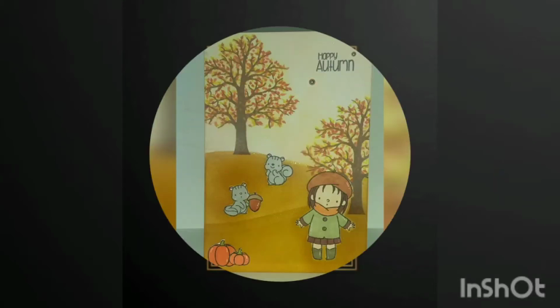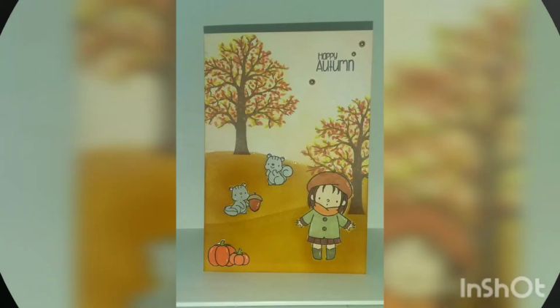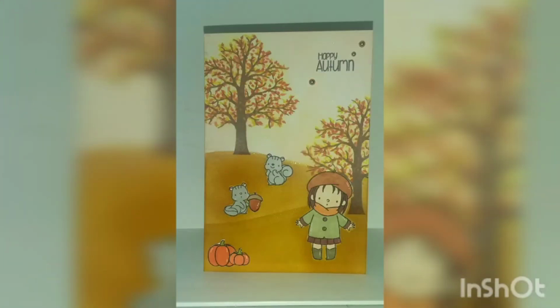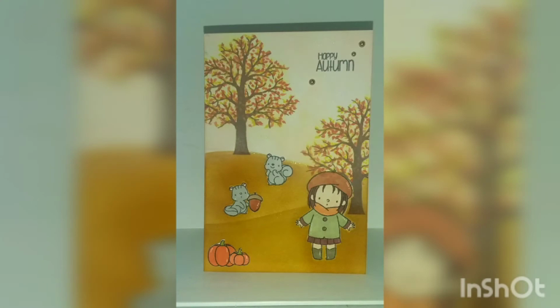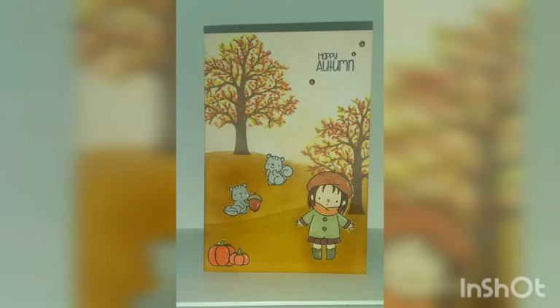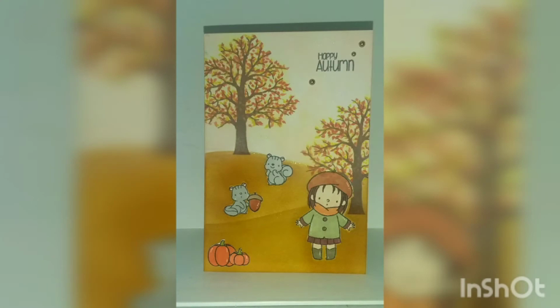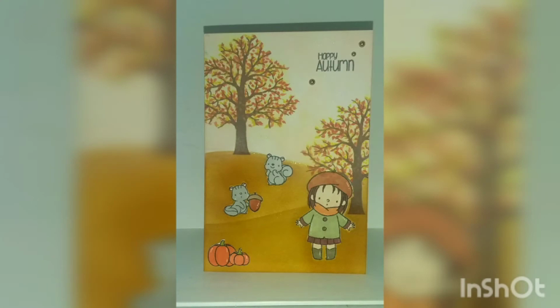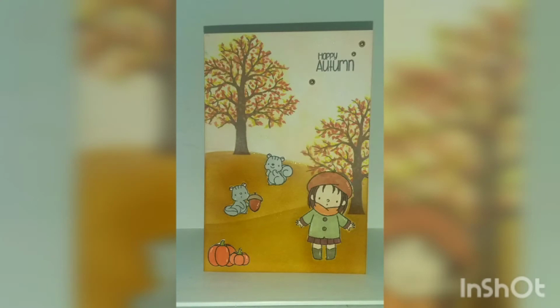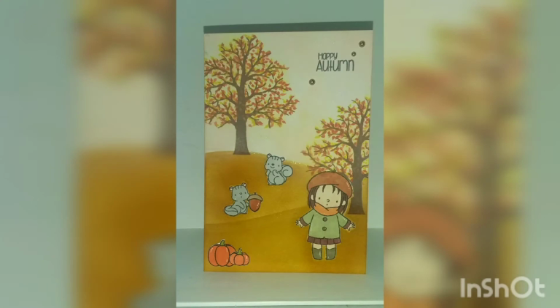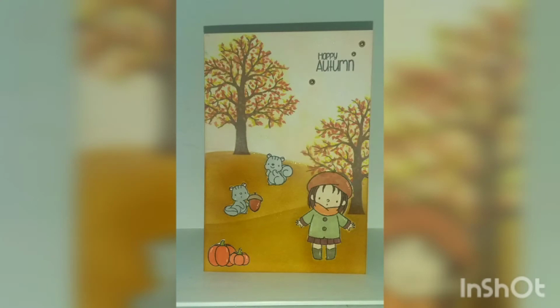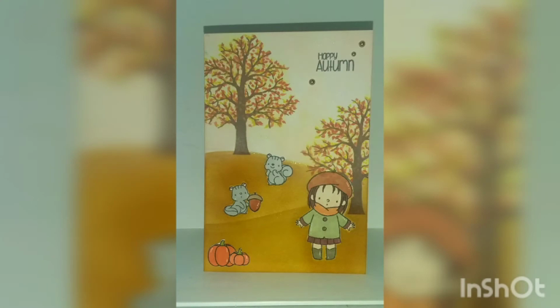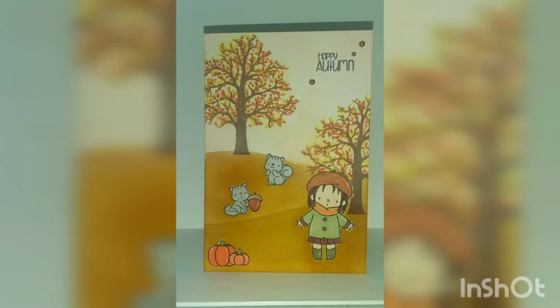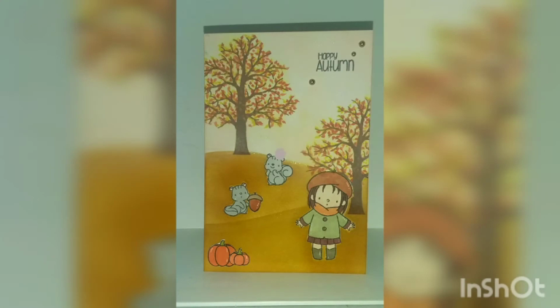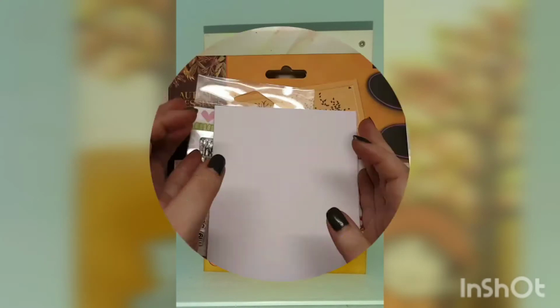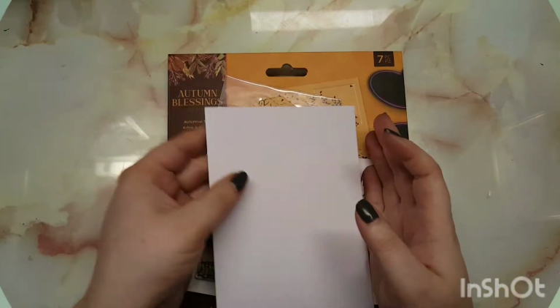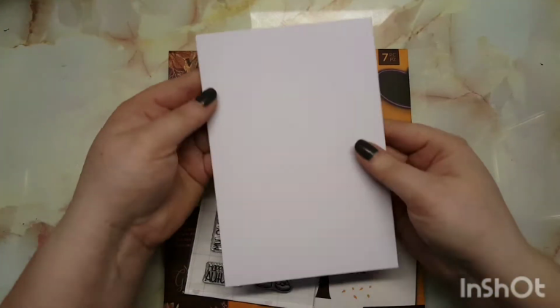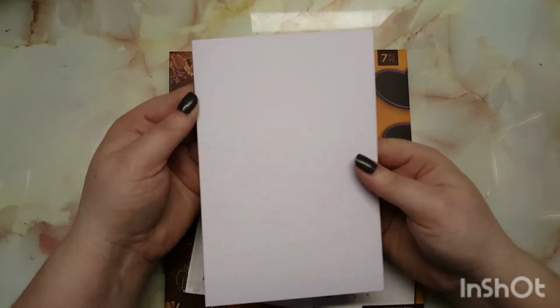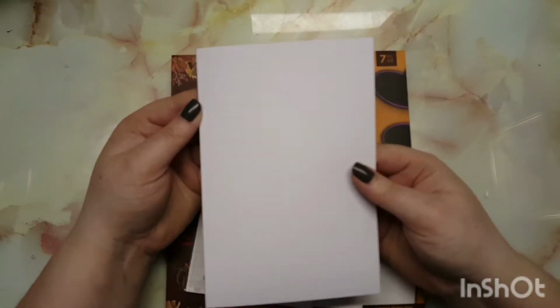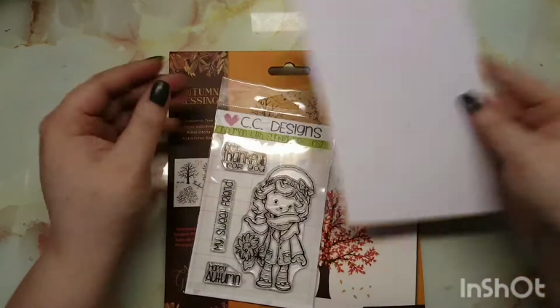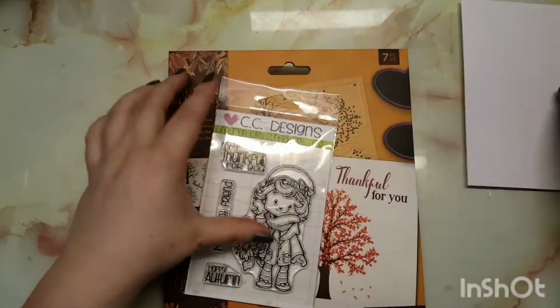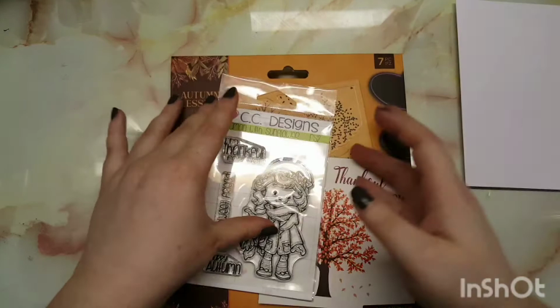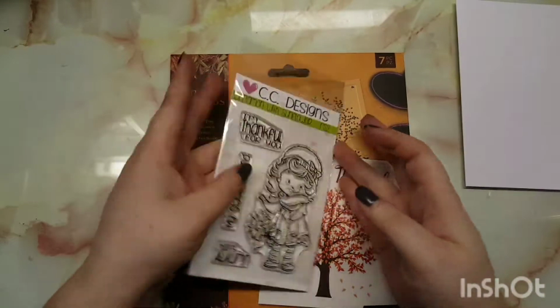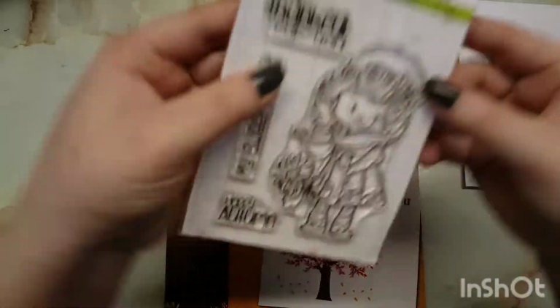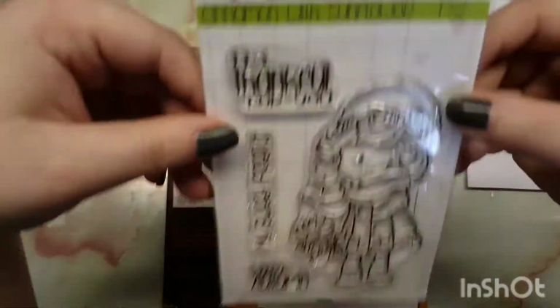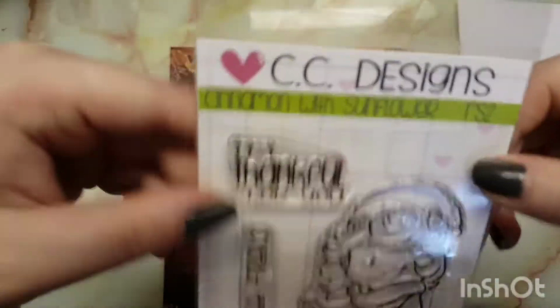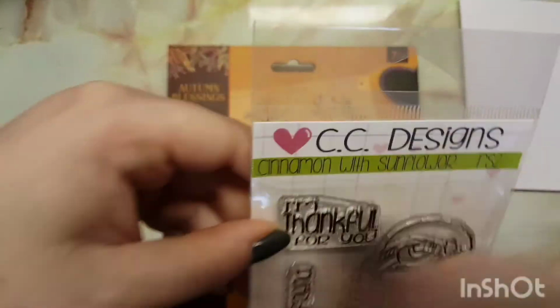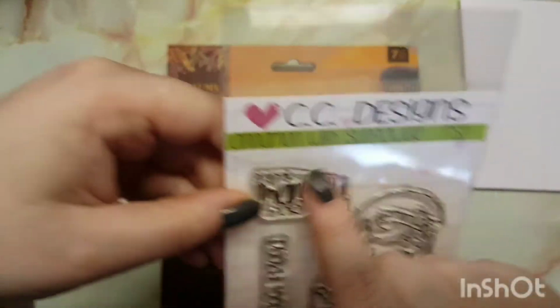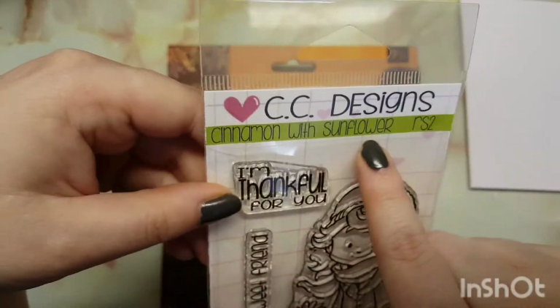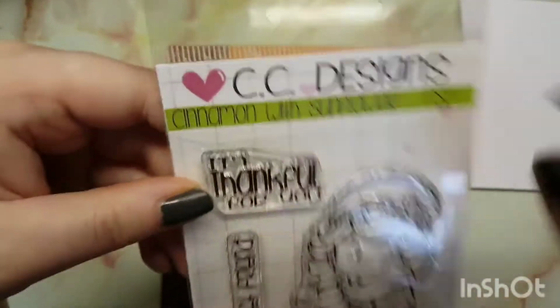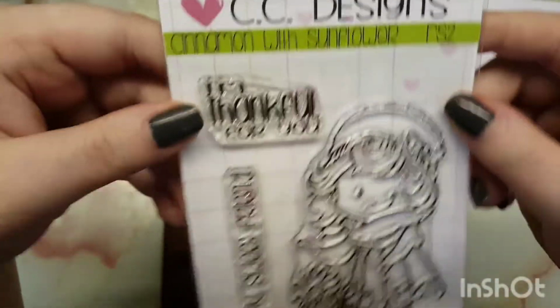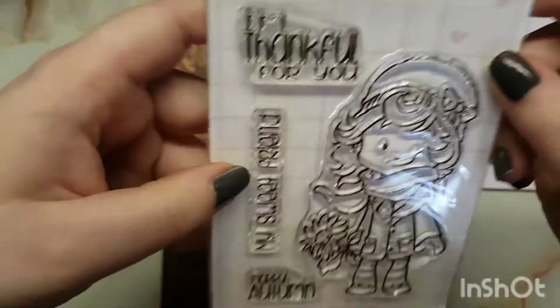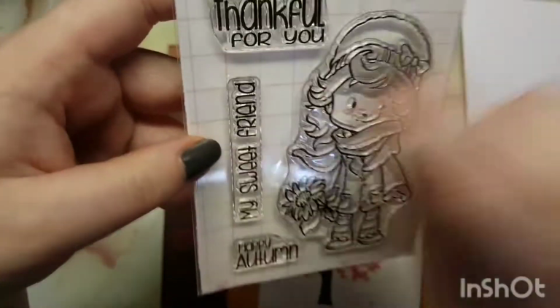Hey guys and welcome back to my channel, and welcome if you are new! Today I'm showing you how to make this card. I'm taking a six by four inch card base, the Cinnamon with a Sunflower by CC Designs.